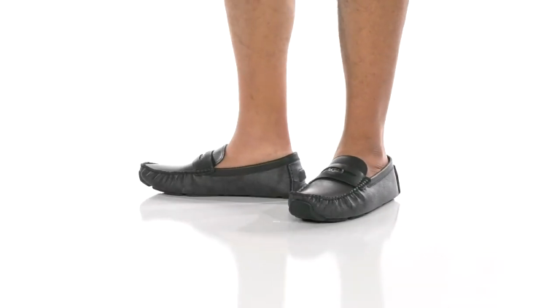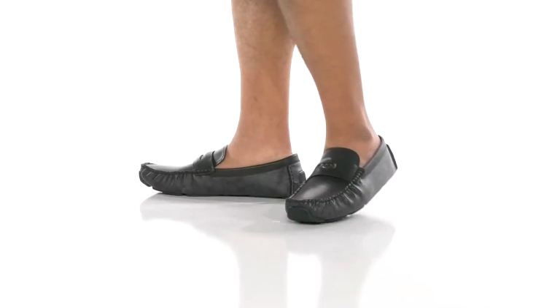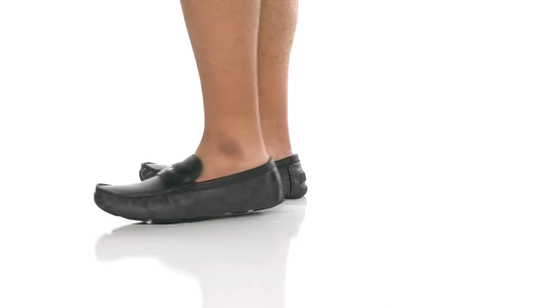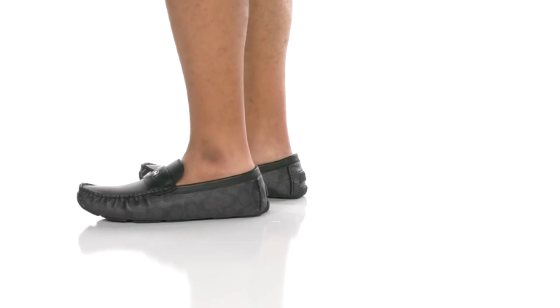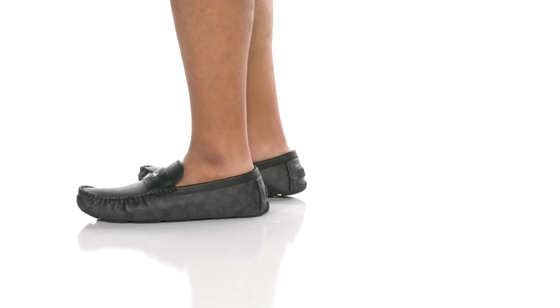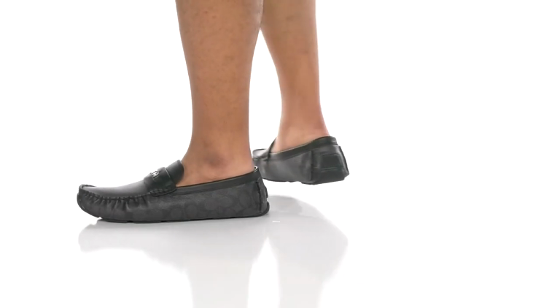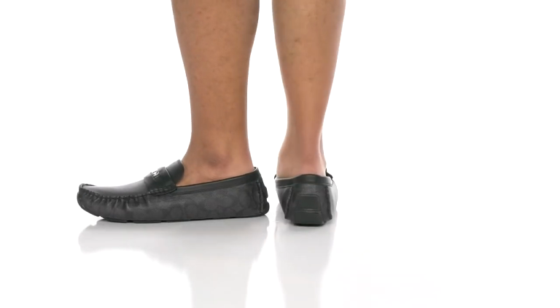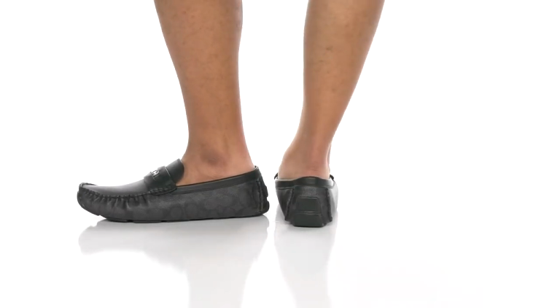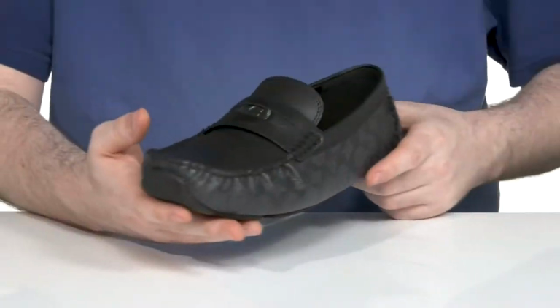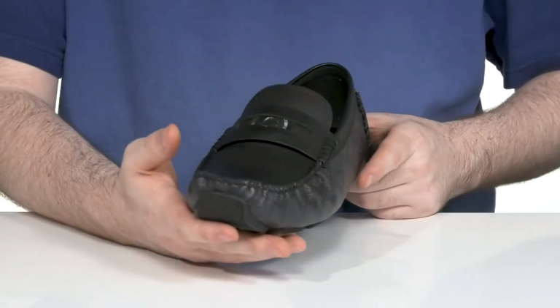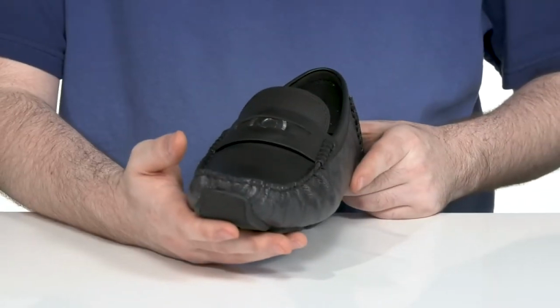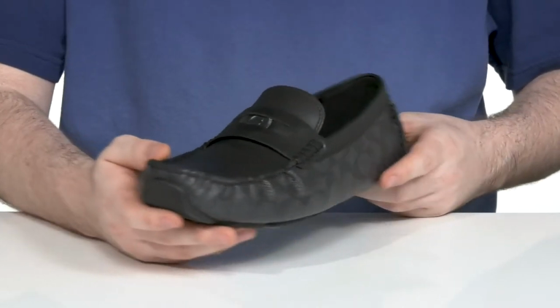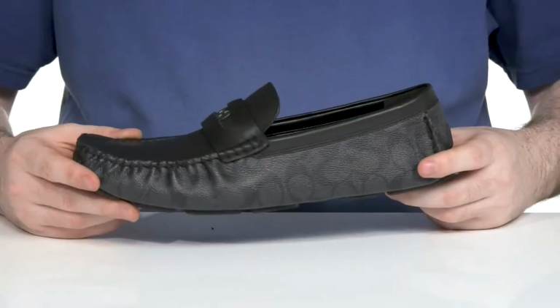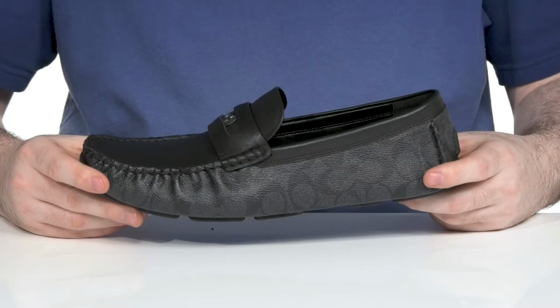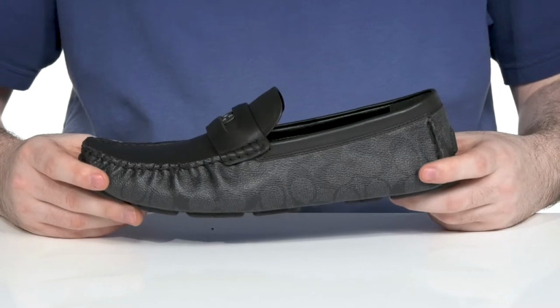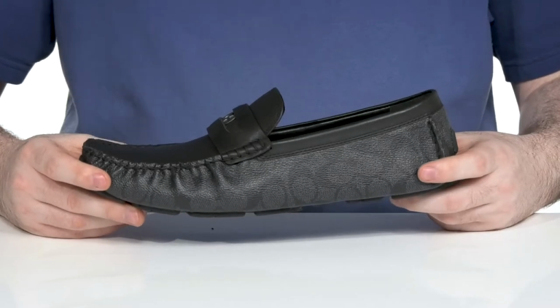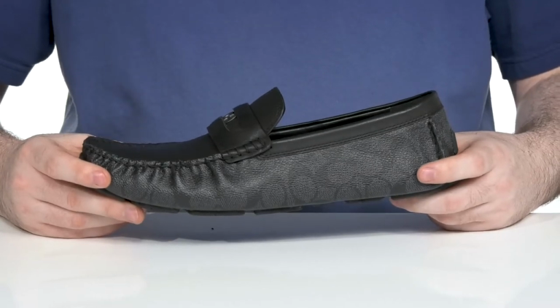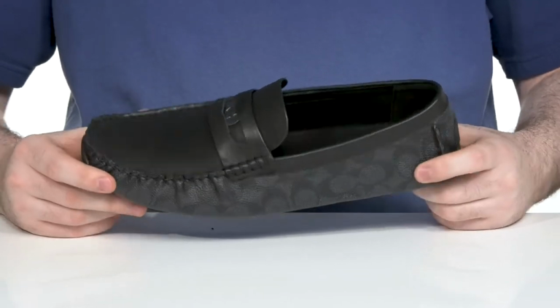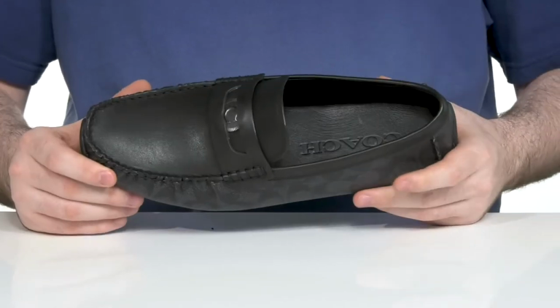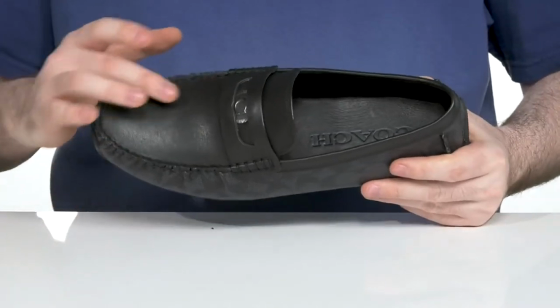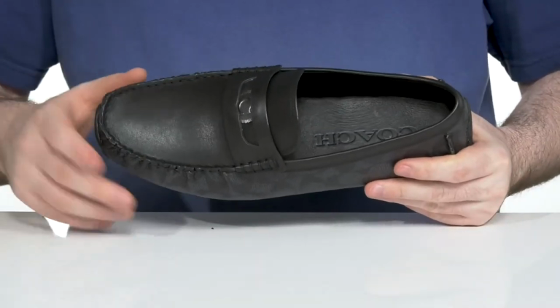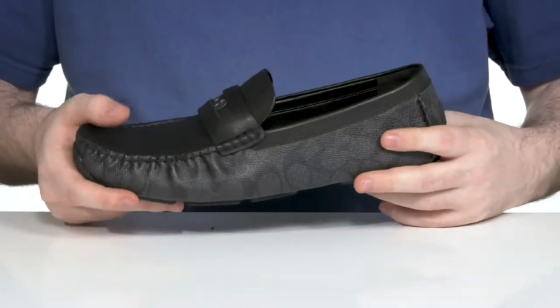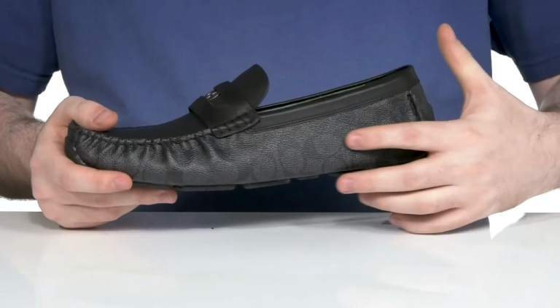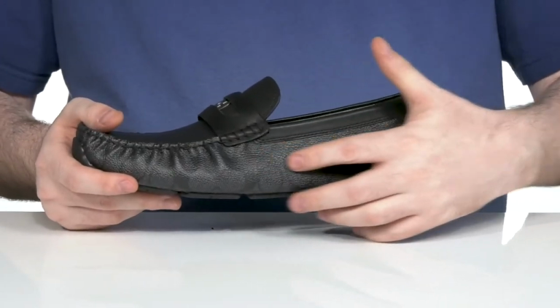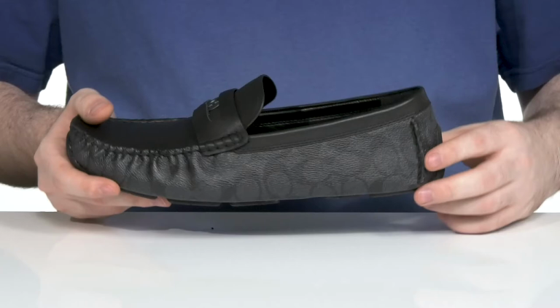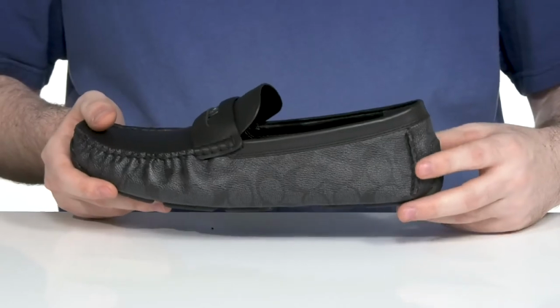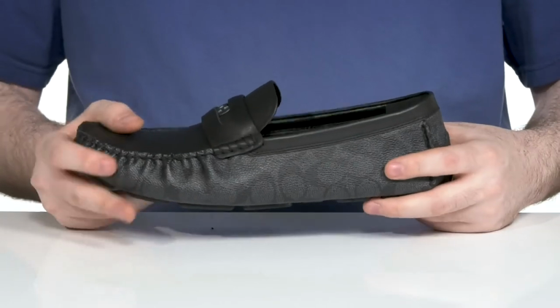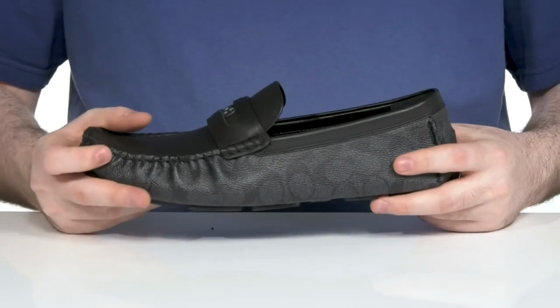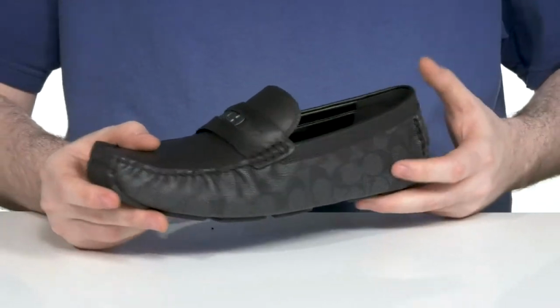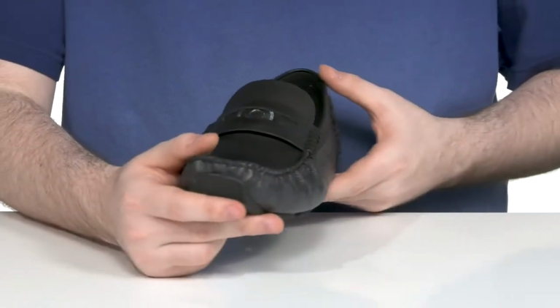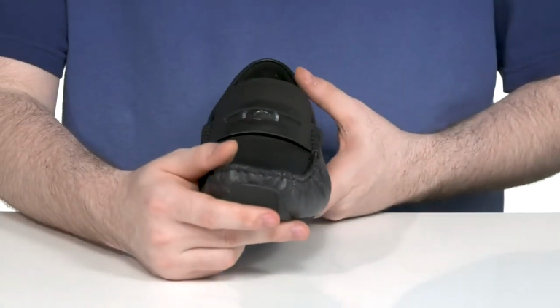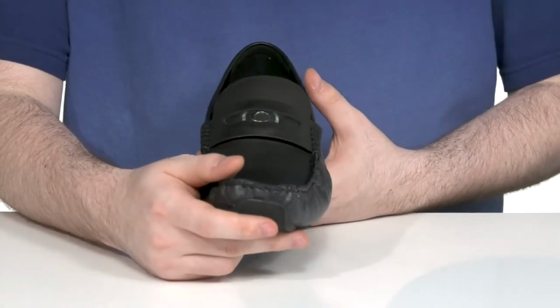This unique driver loafer silhouette from Coach is going to add a very versatile look to your professional wardrobe. It's made with a leather upper that's very smooth with the Coach logo laid within, and it uses mock toe-stitch detailing across the front.